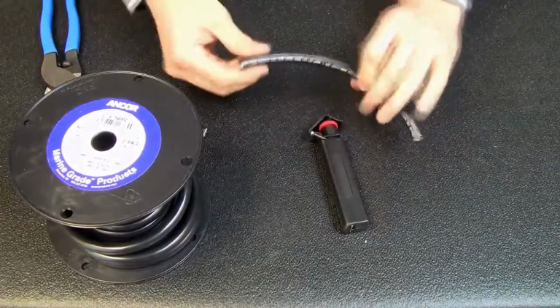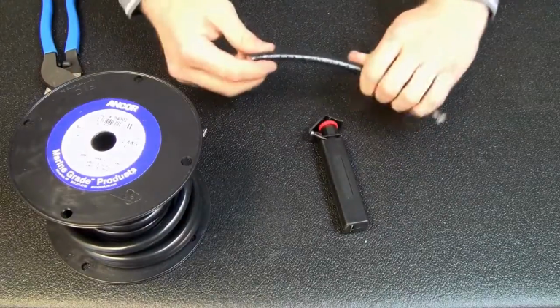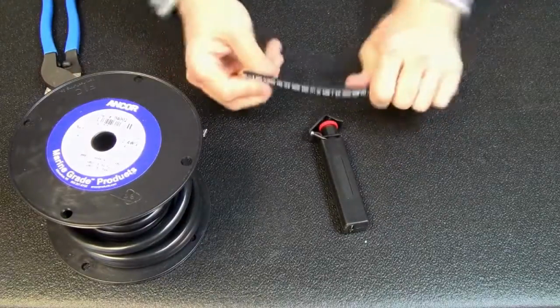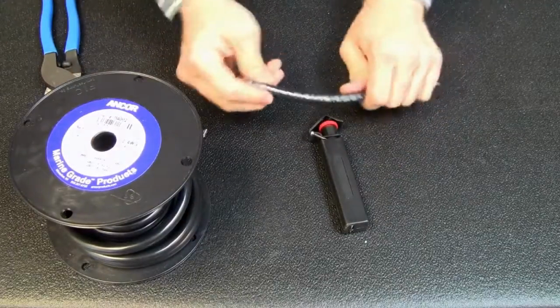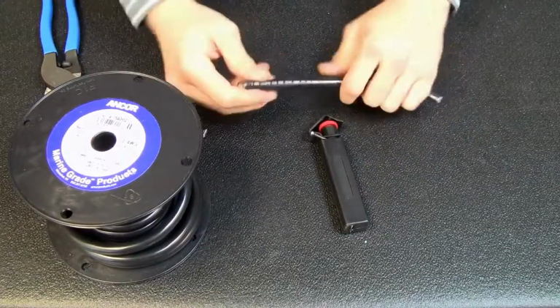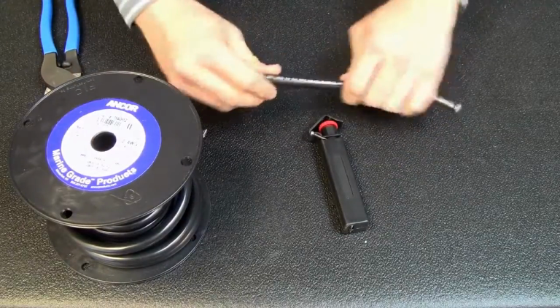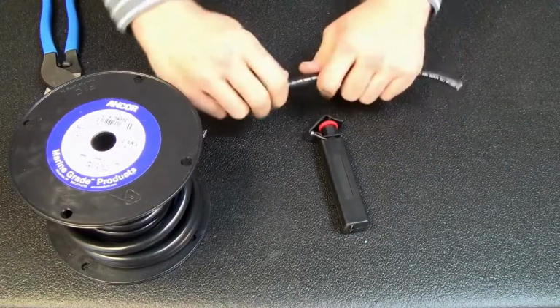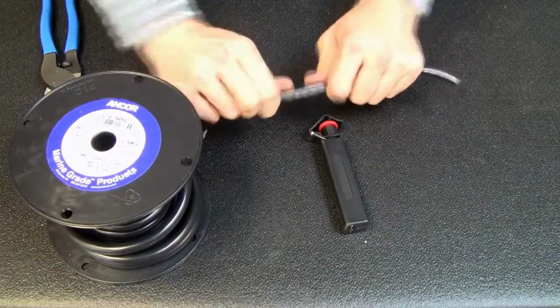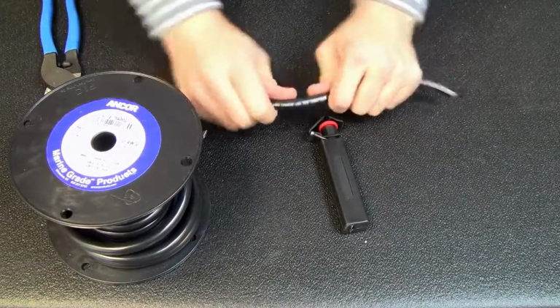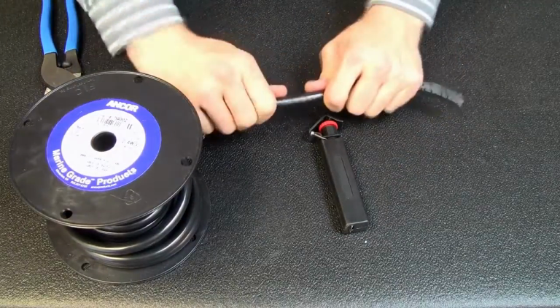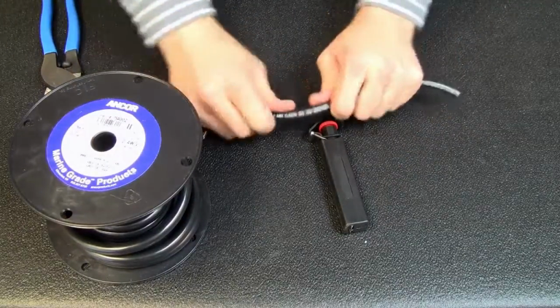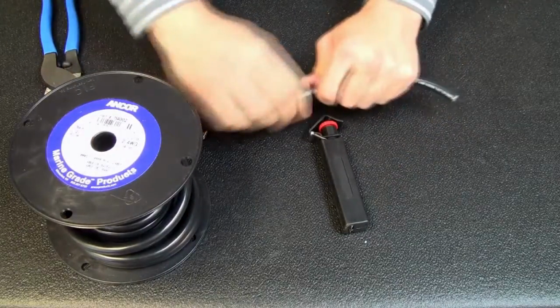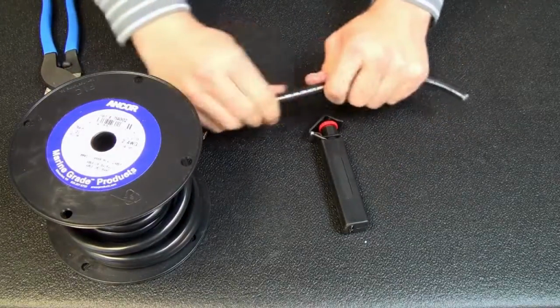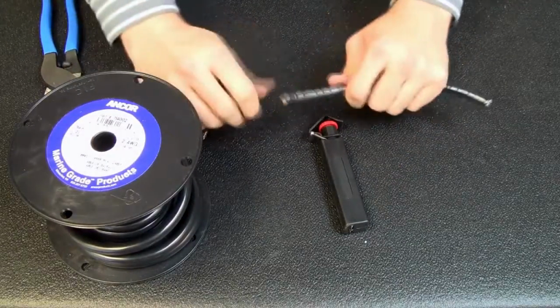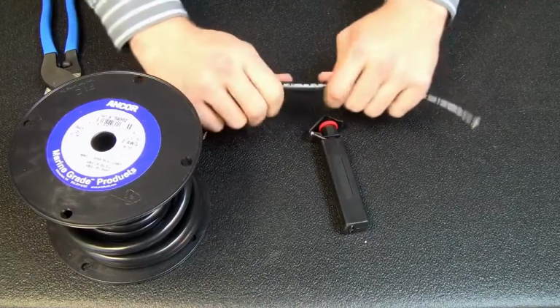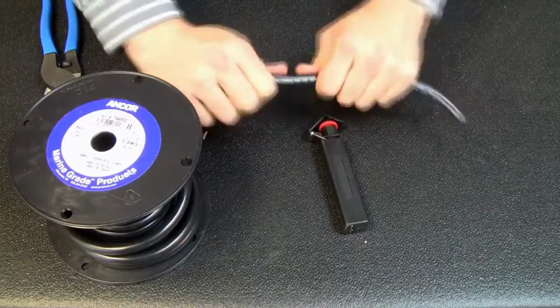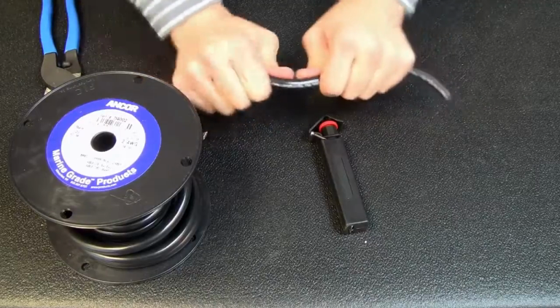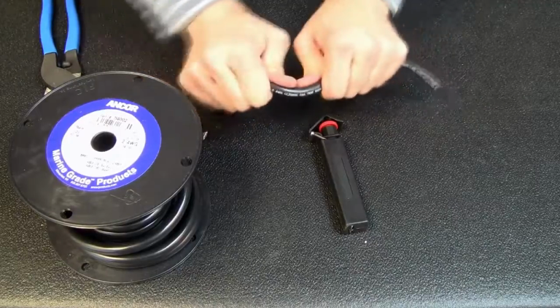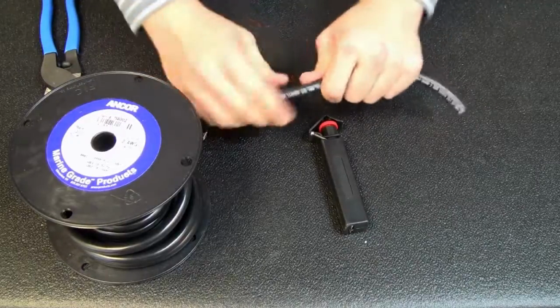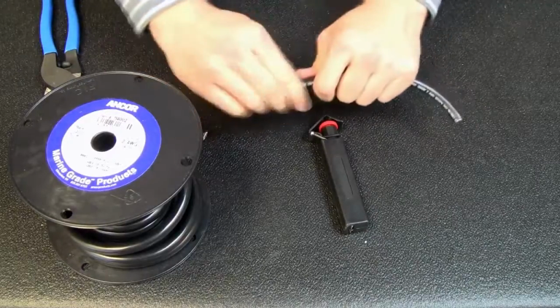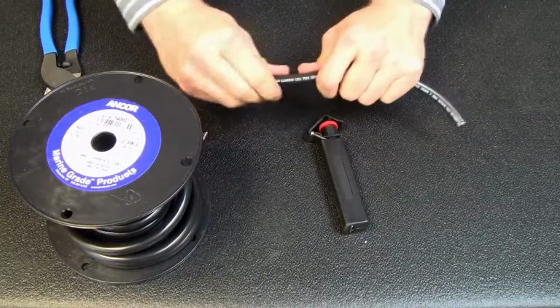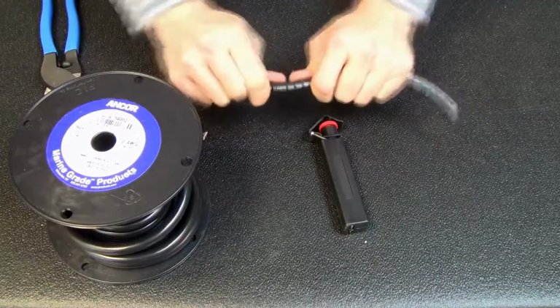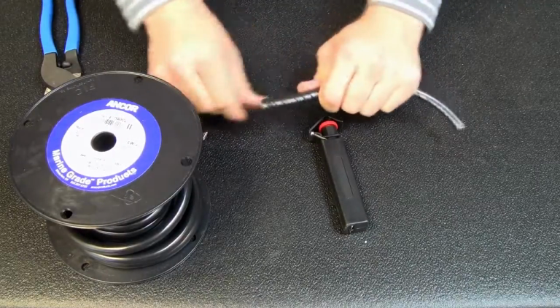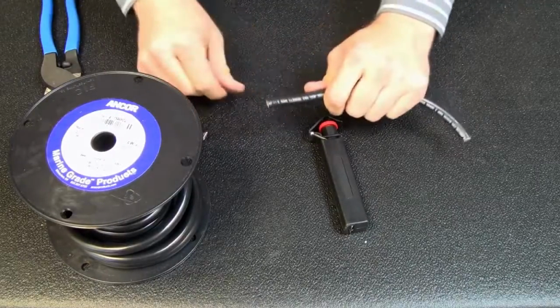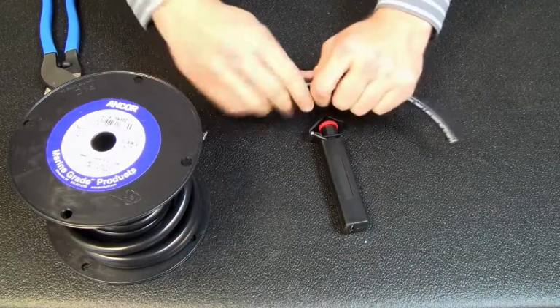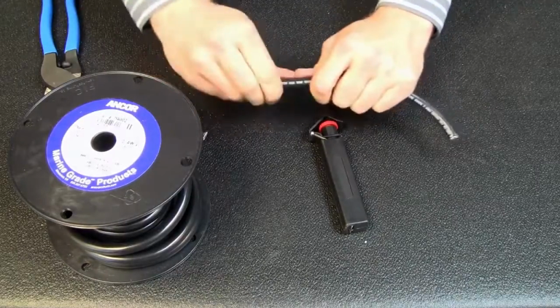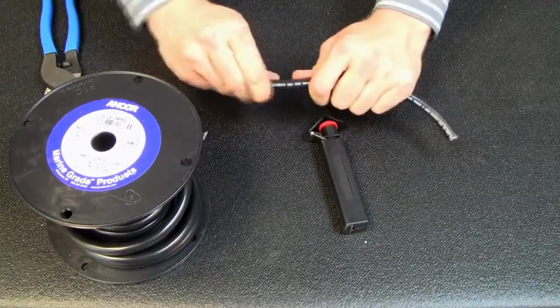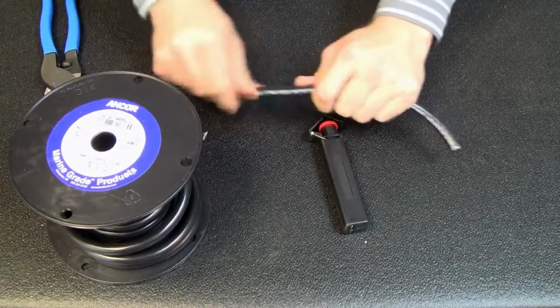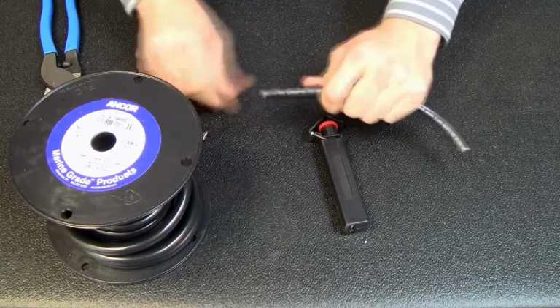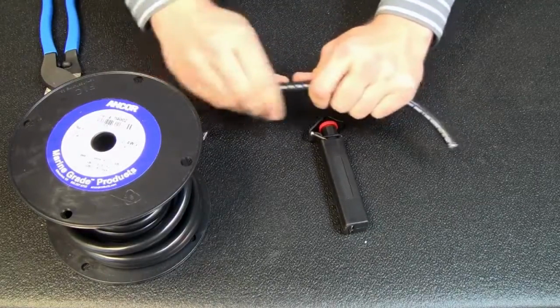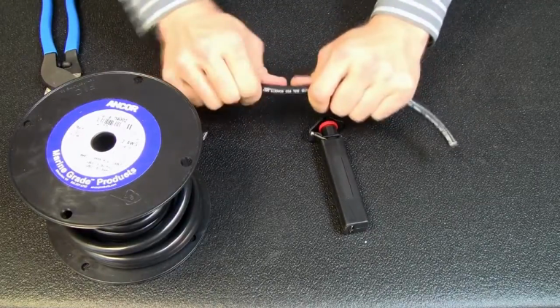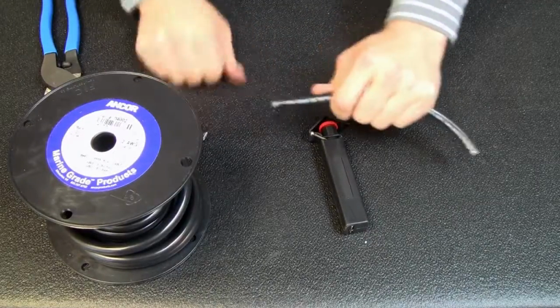Now one of the main tricks is that you're going to want to straighten out the portion of the wire that you're going to strip. Make sure it's nice and straight, not curled in any way.